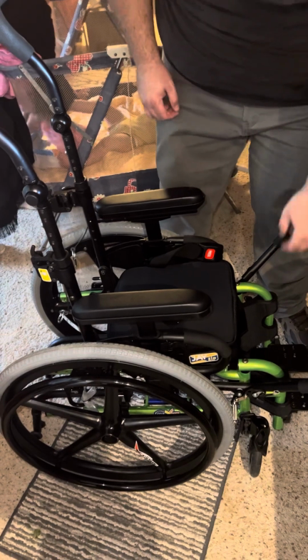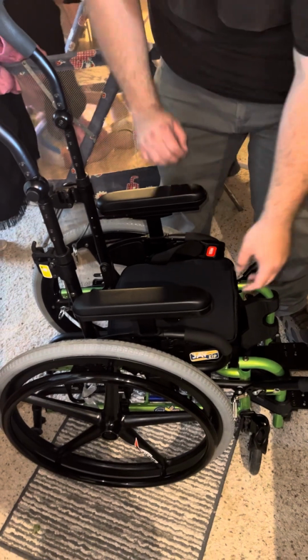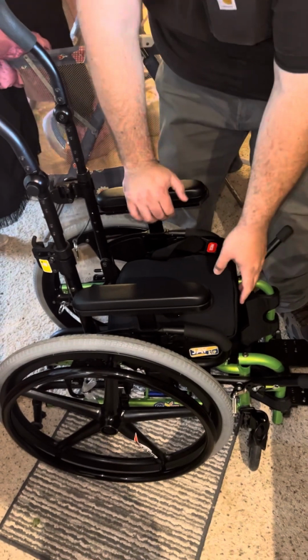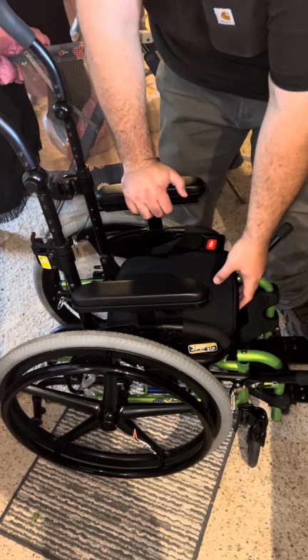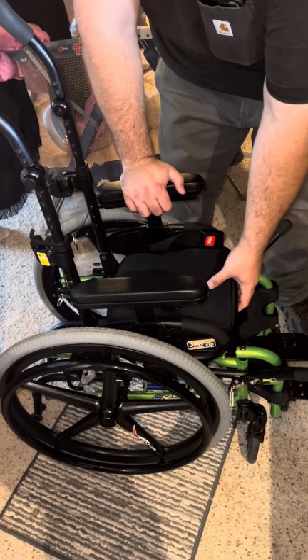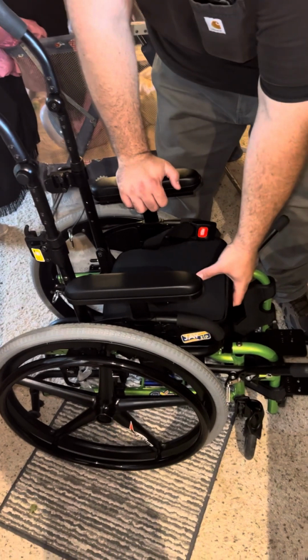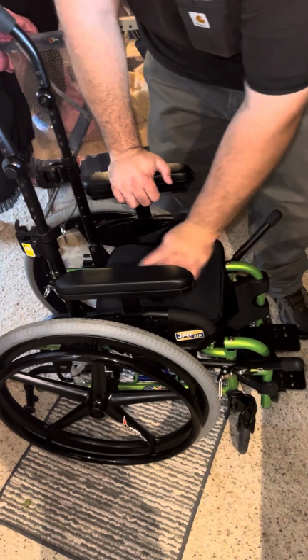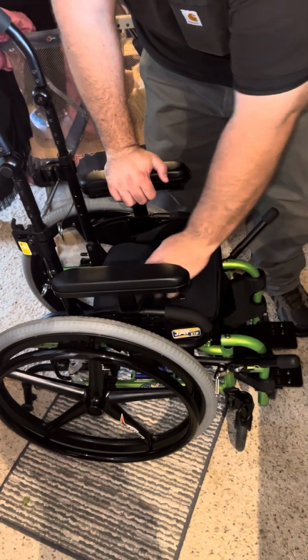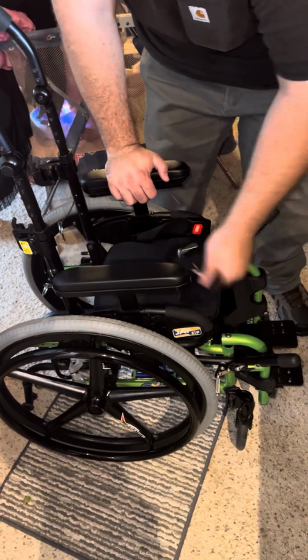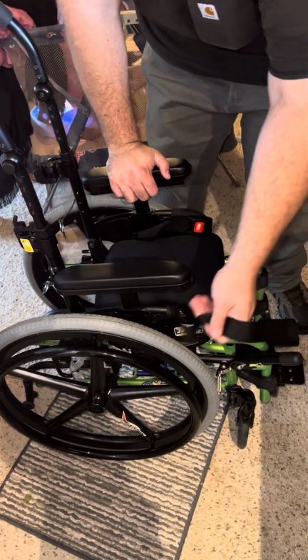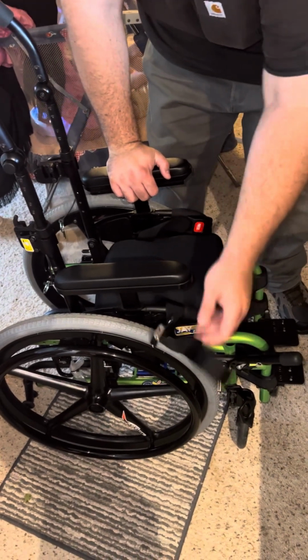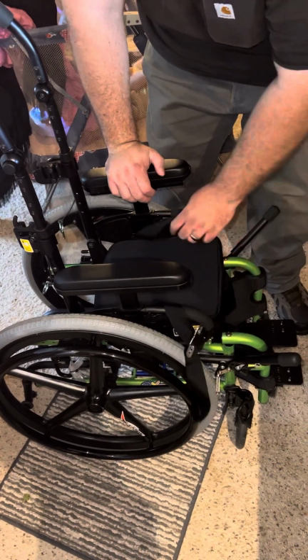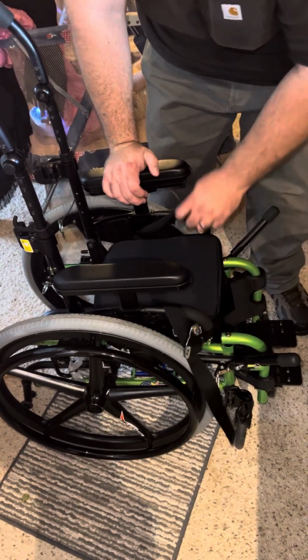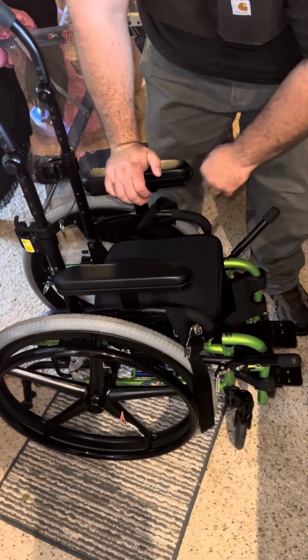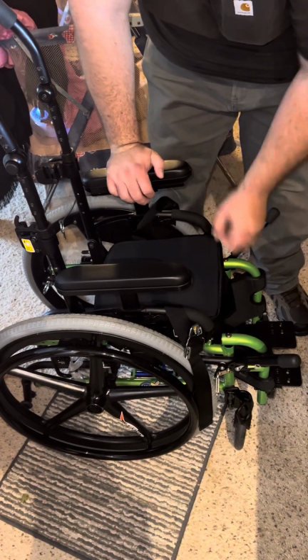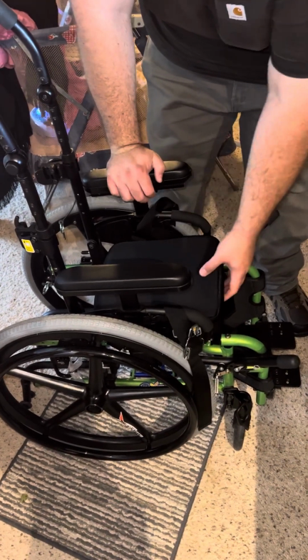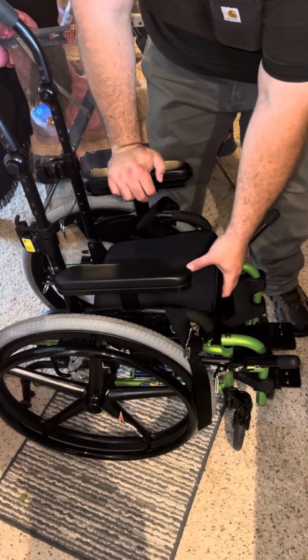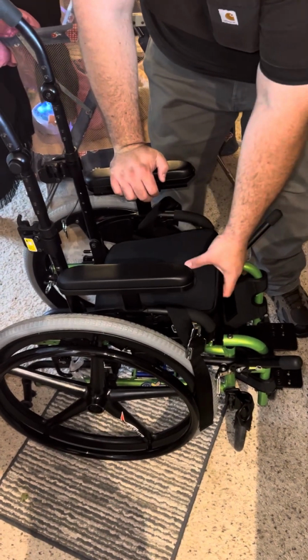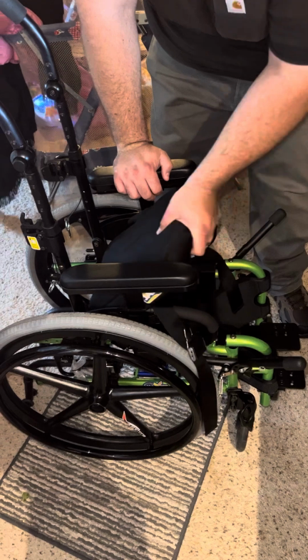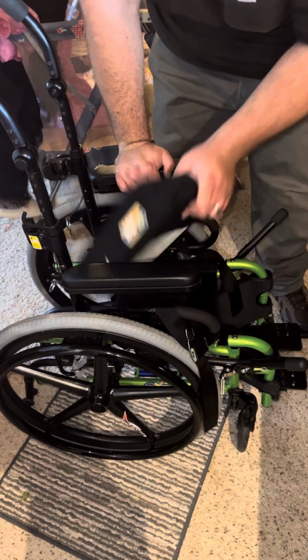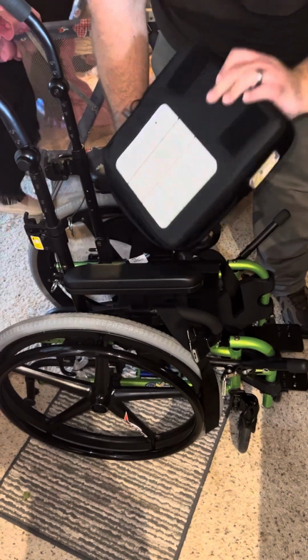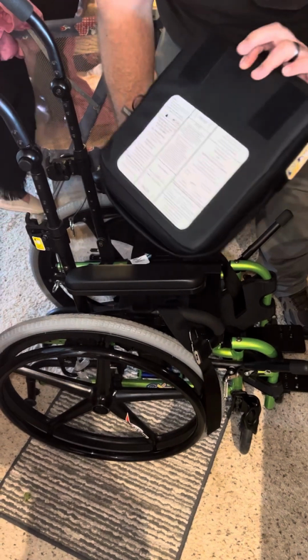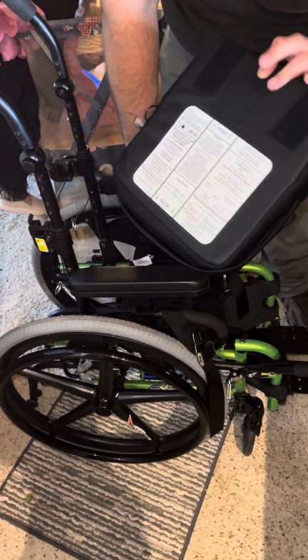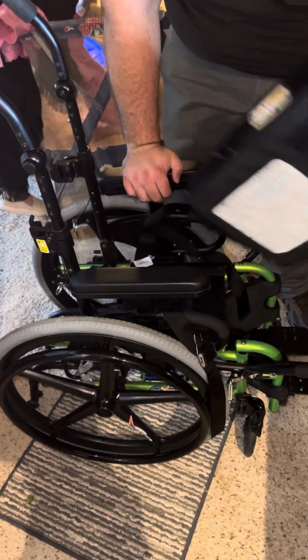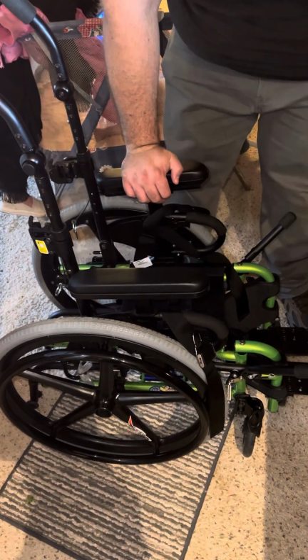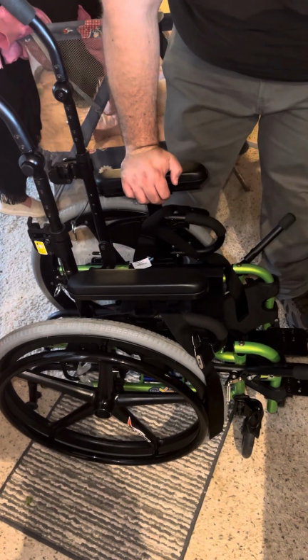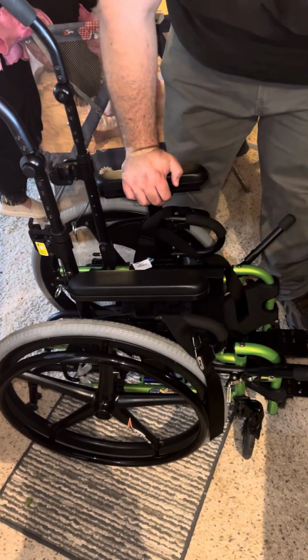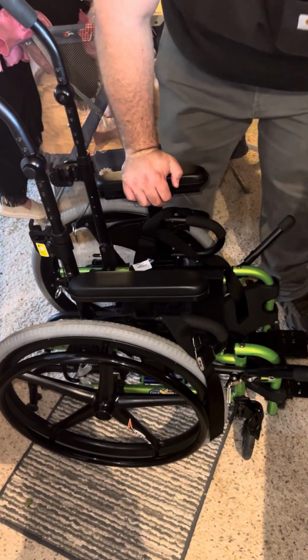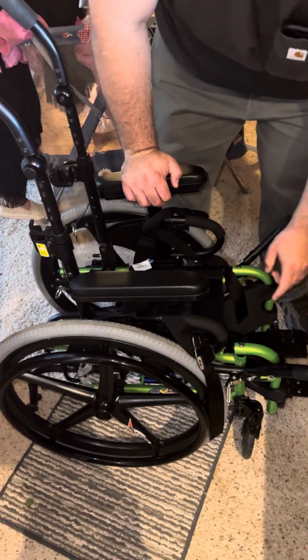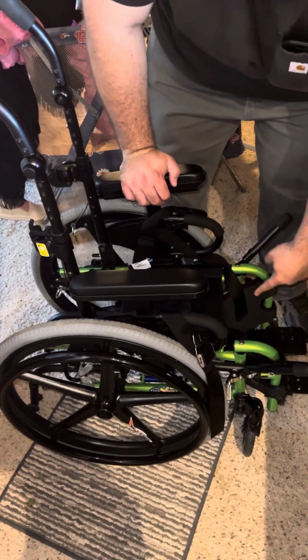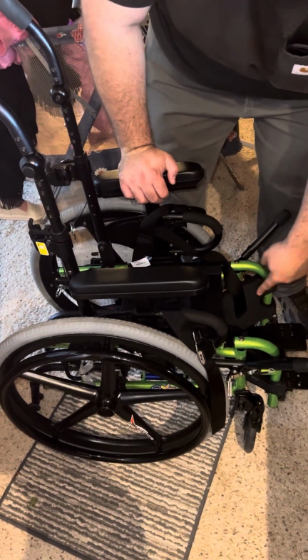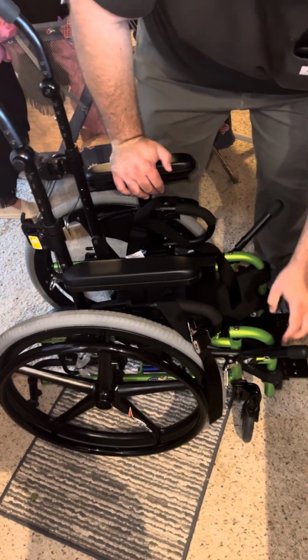Then you take the seat, loop those over, and take the seat off. It's just Velcro.